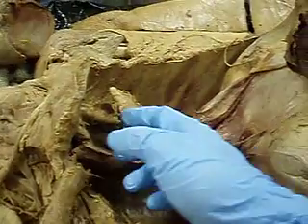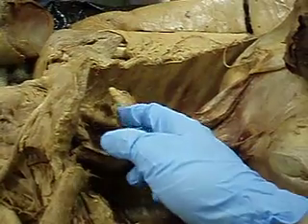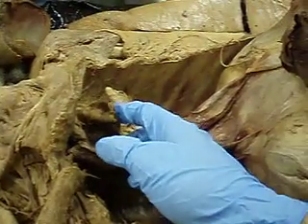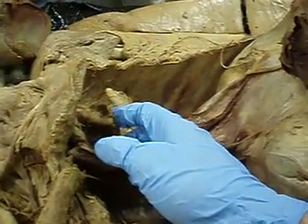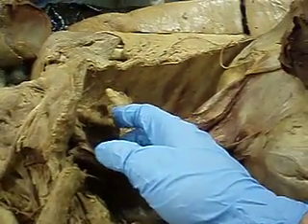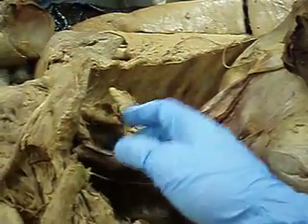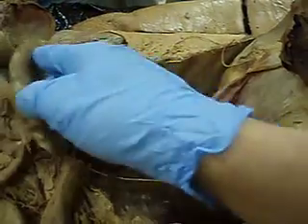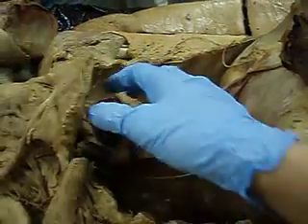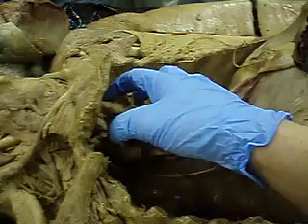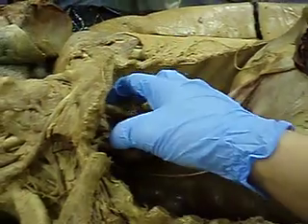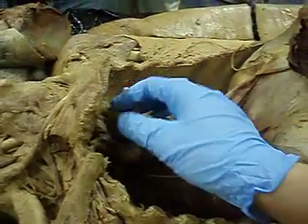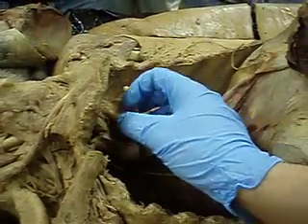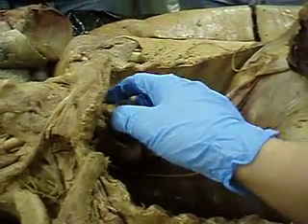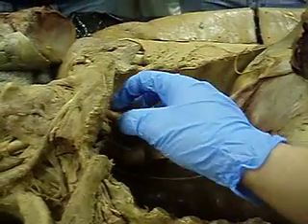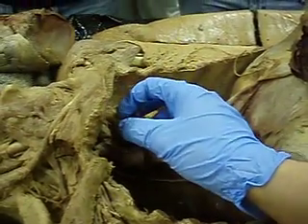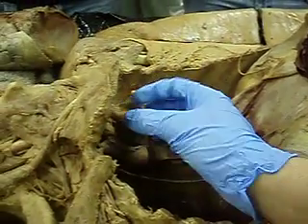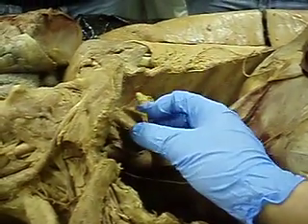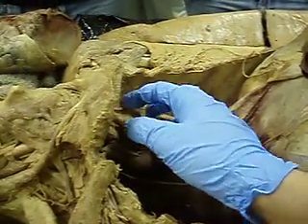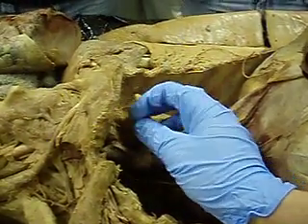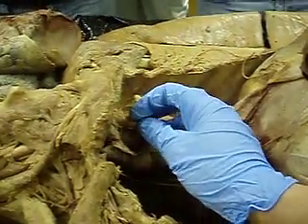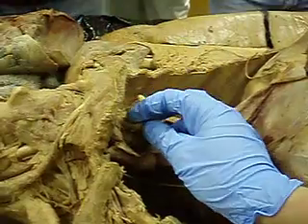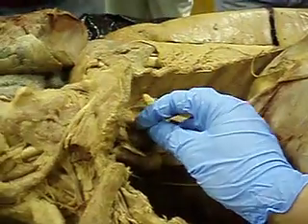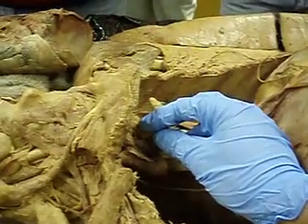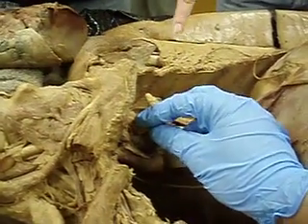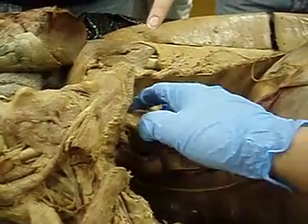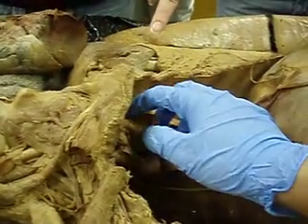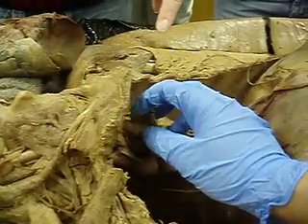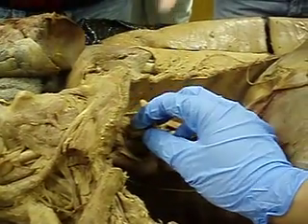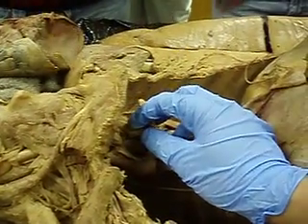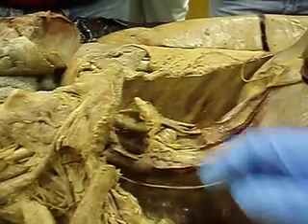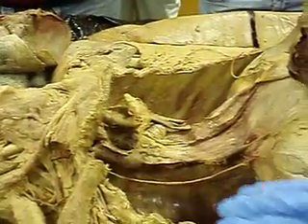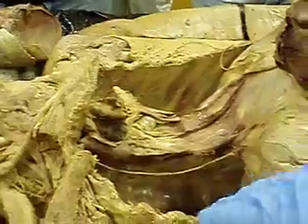And what's this thing? Aorta. Yeah, and see these three little guys? What are those? The left subclavian. Isn't it the left subclavian?